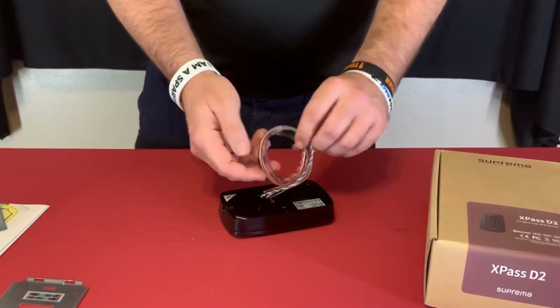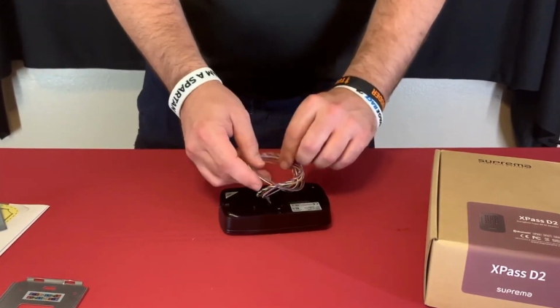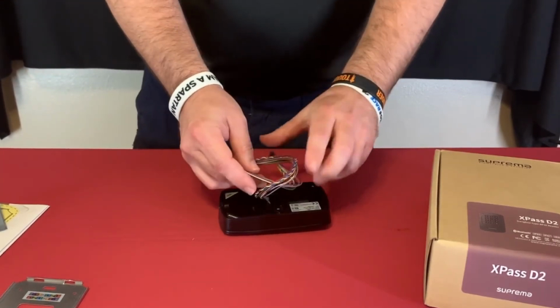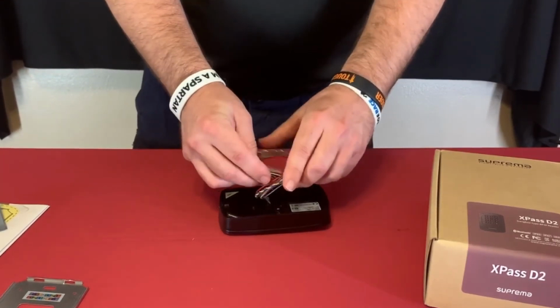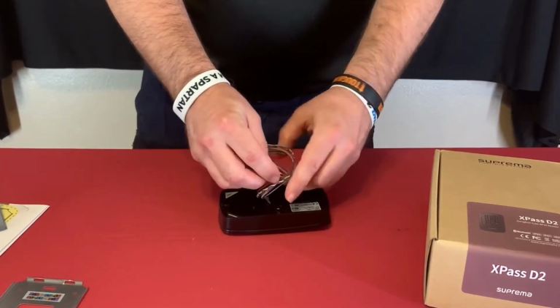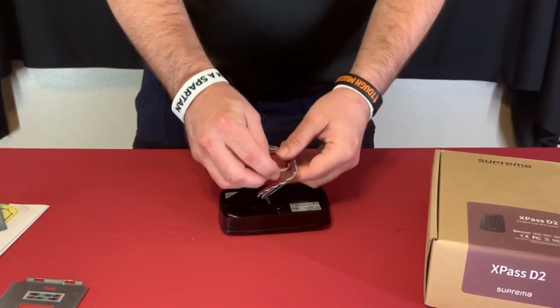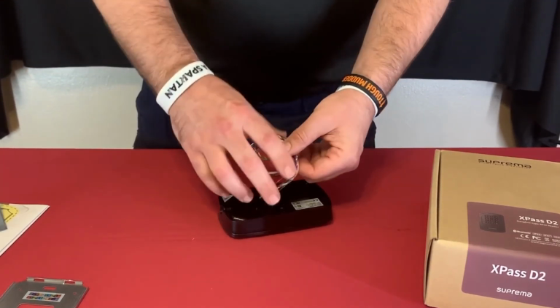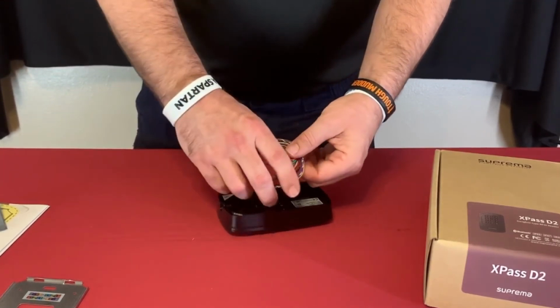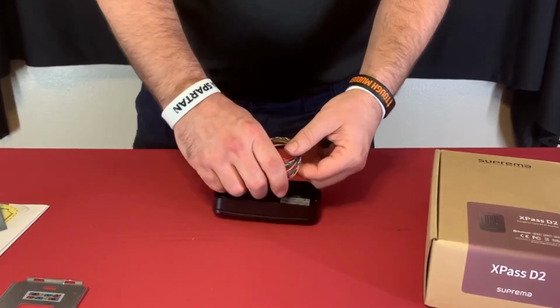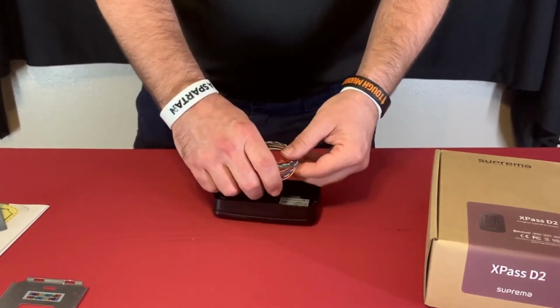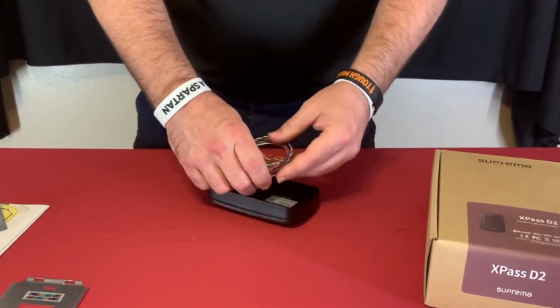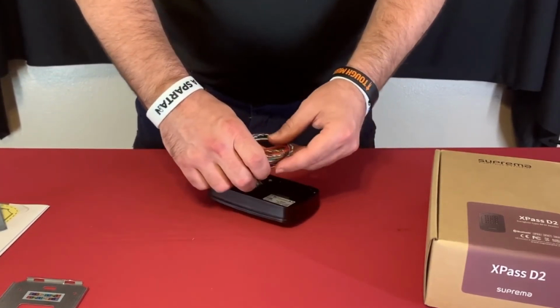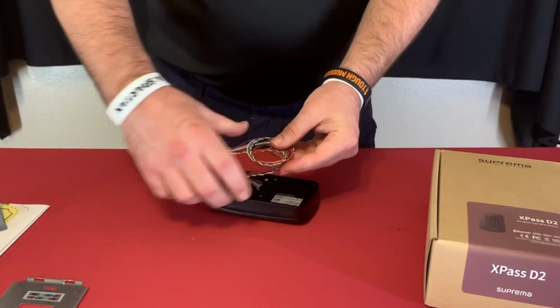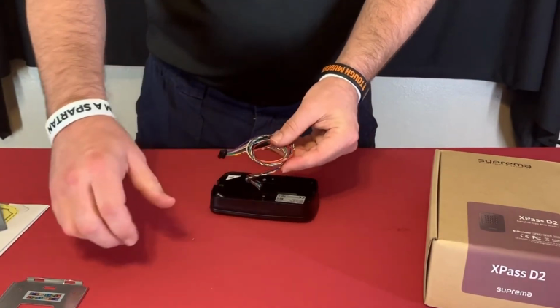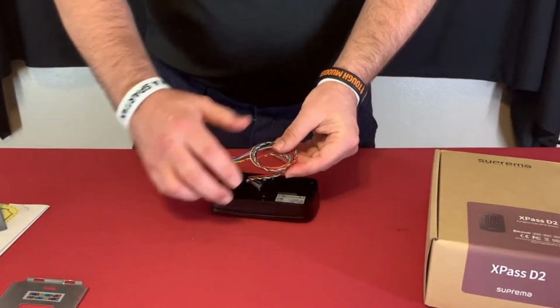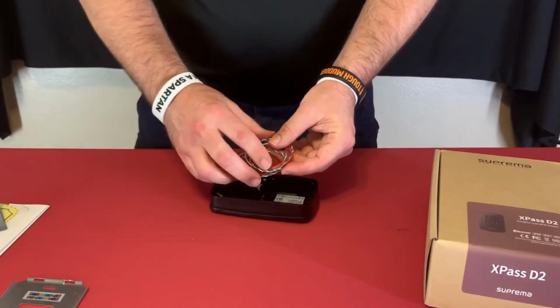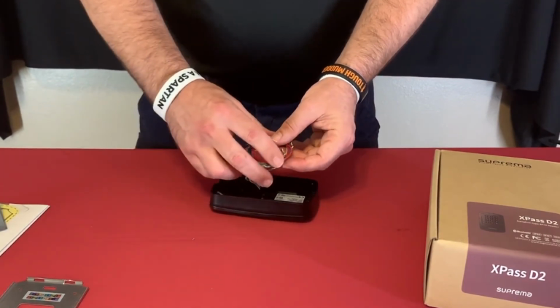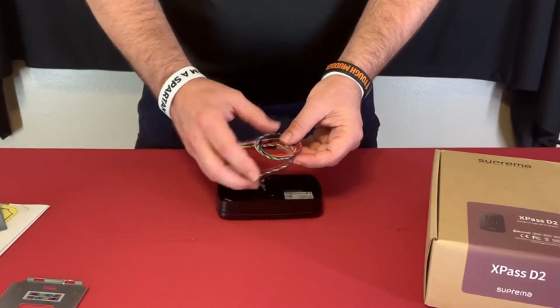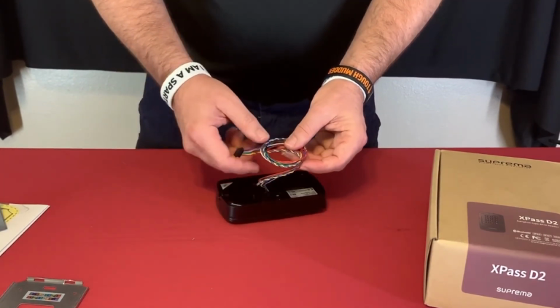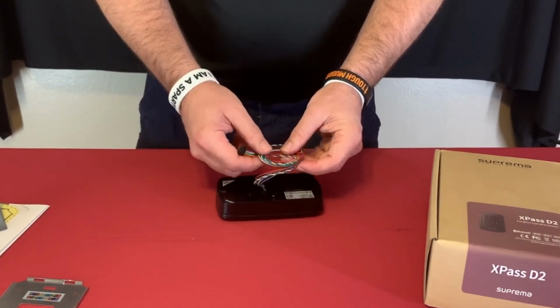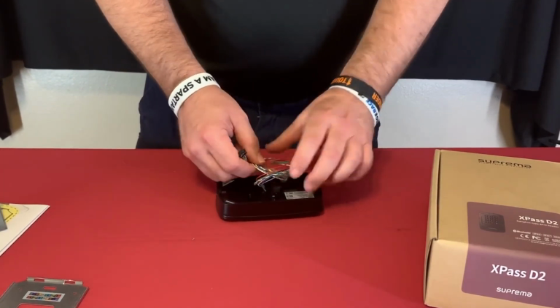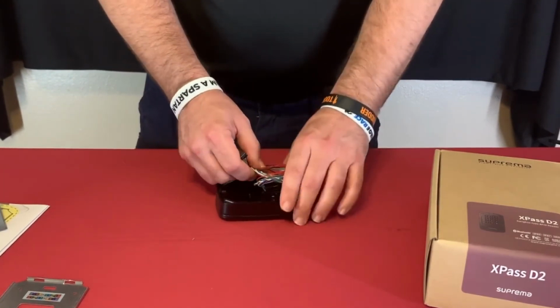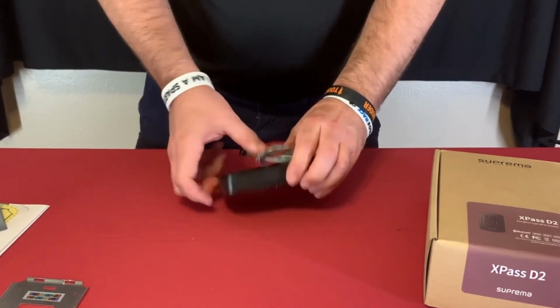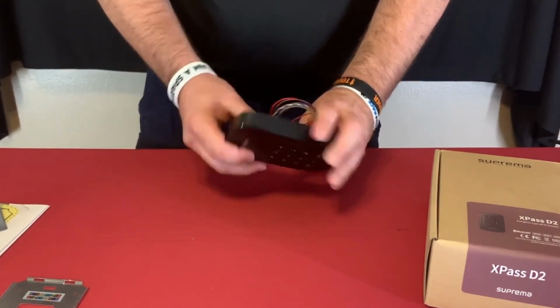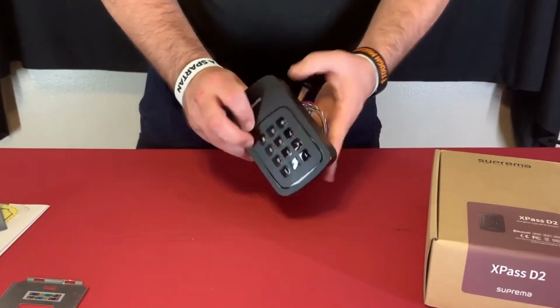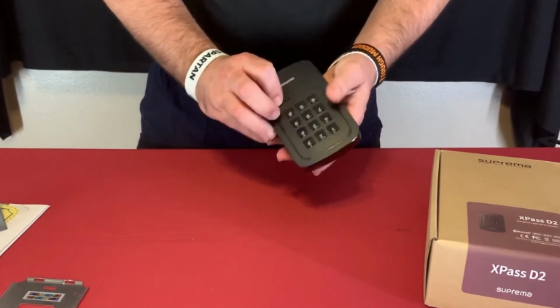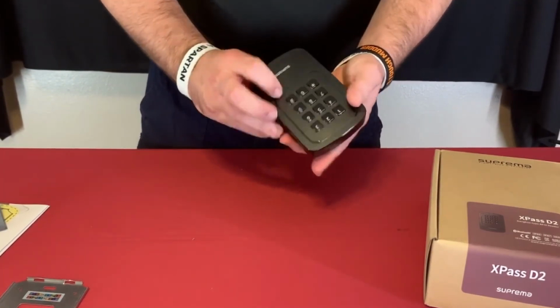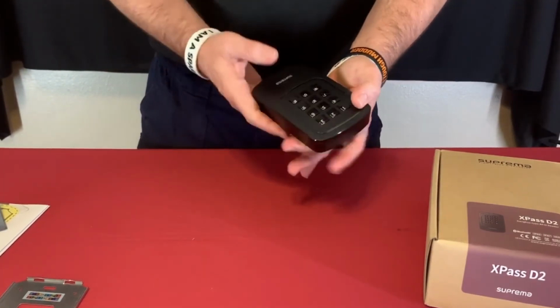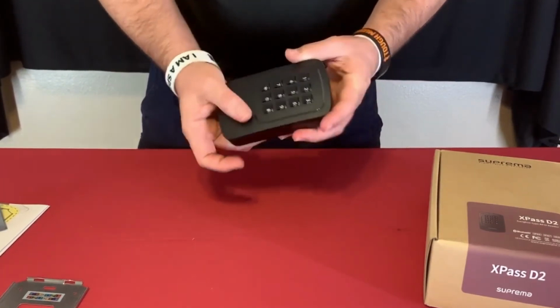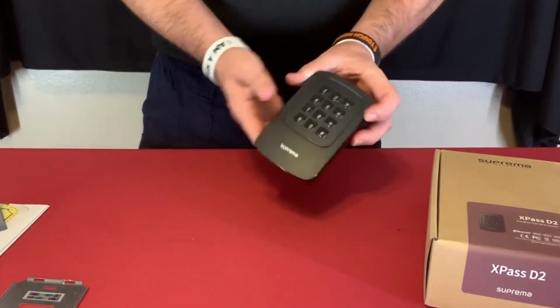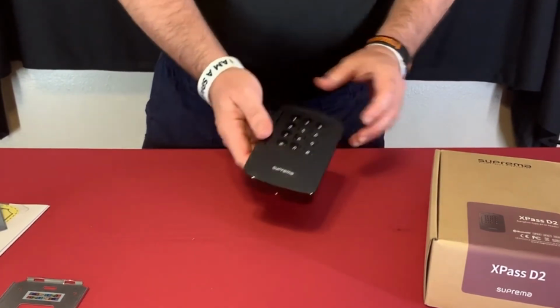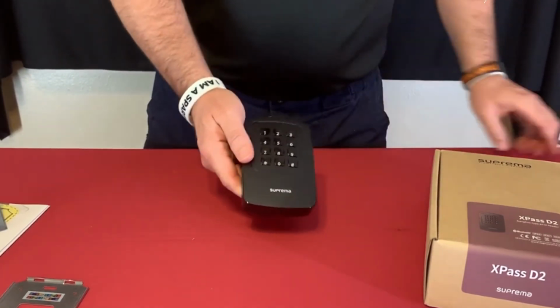There are also a few other cables for red LED, green LED, buzzer, and tamper — used when connecting to another controller or a third-party controller. That's it — thank you very much for tuning in, have a good one.